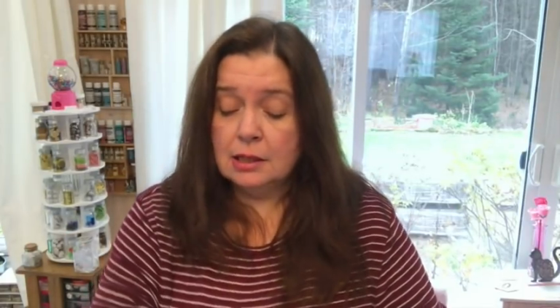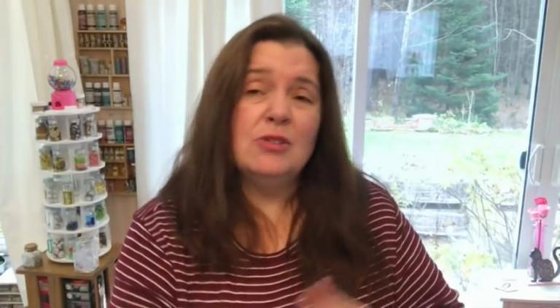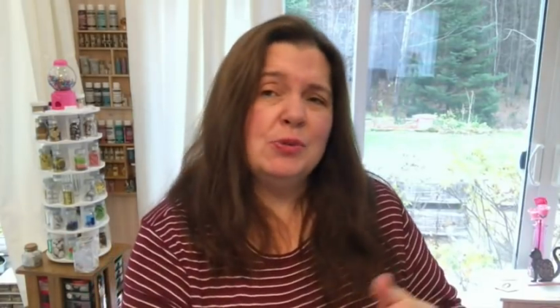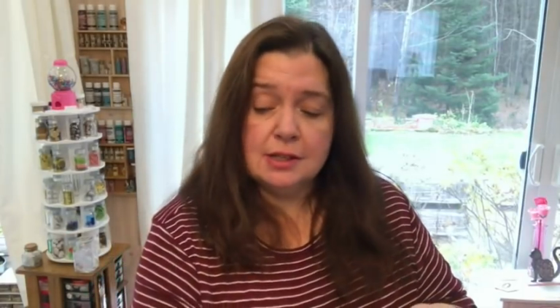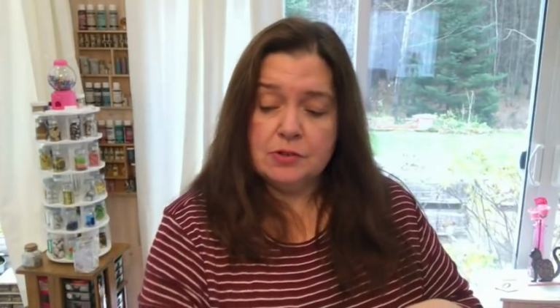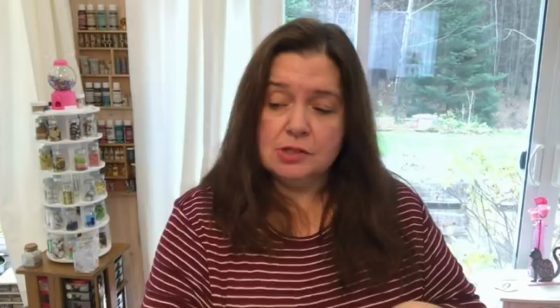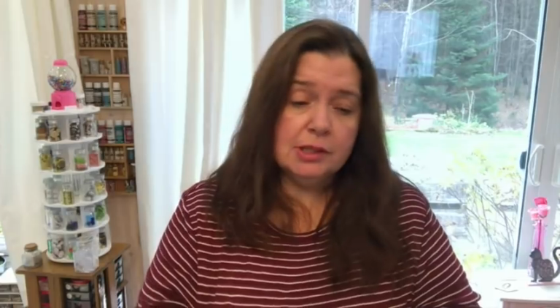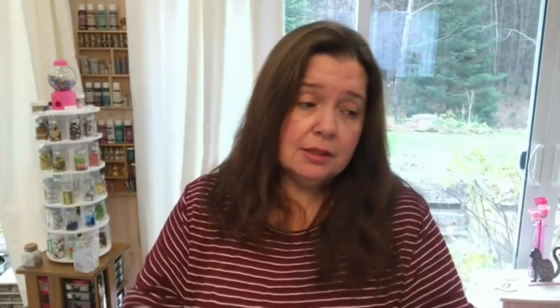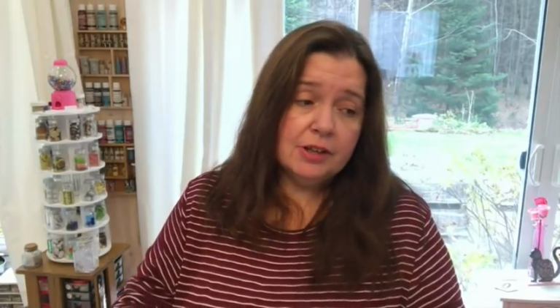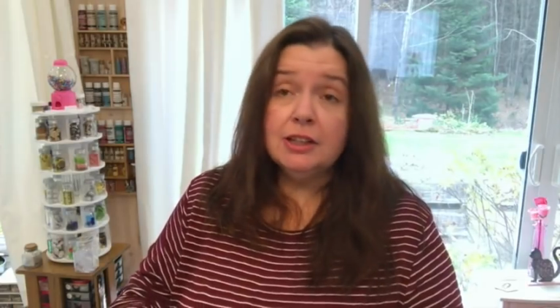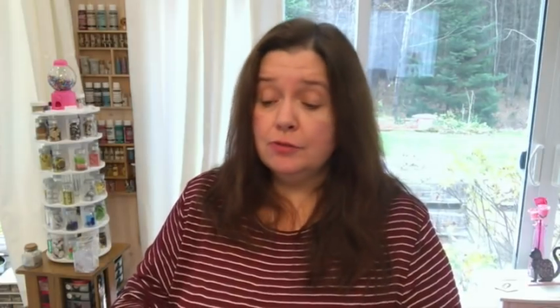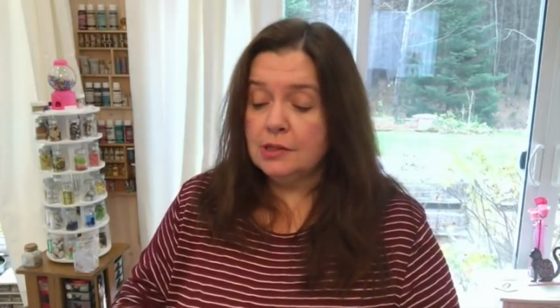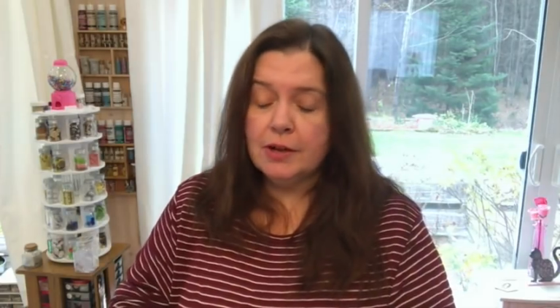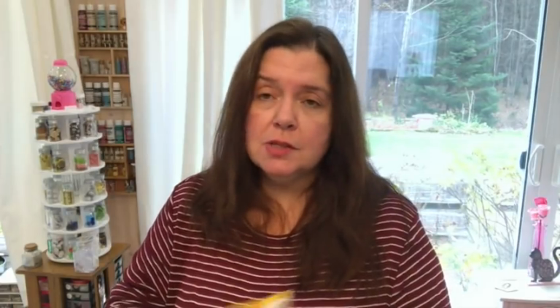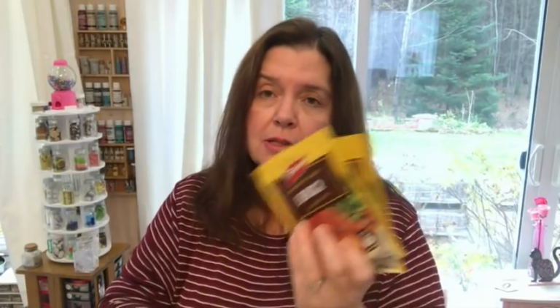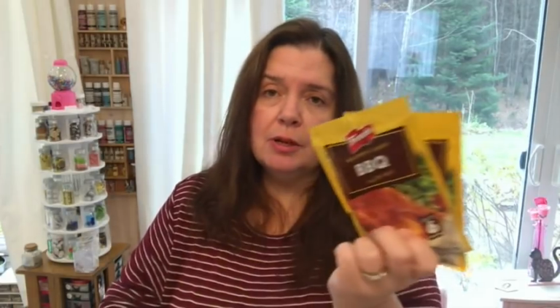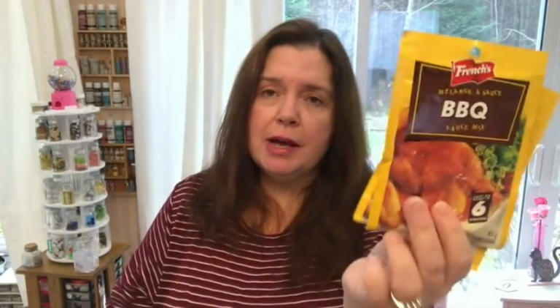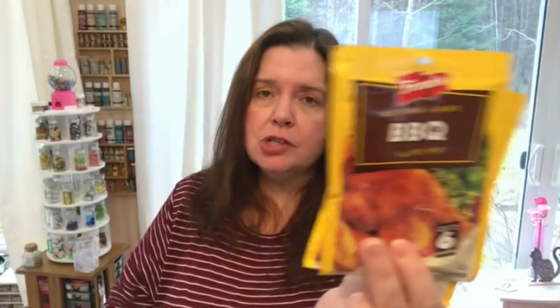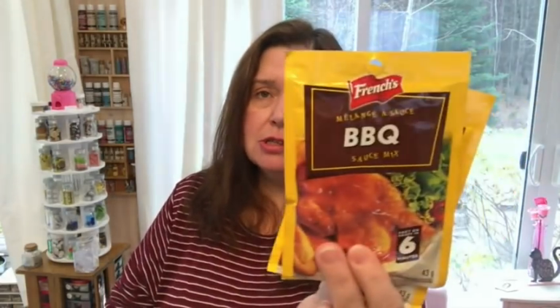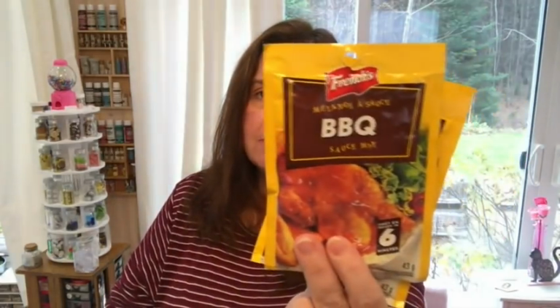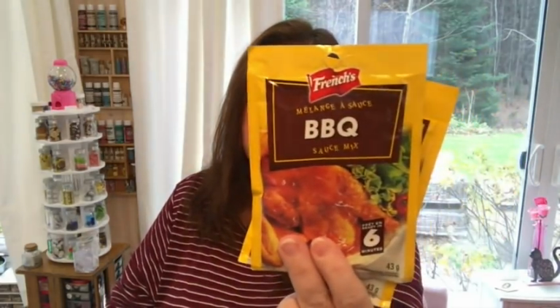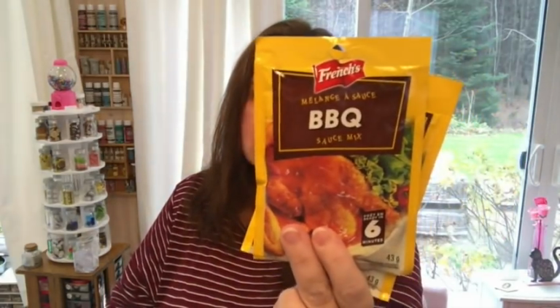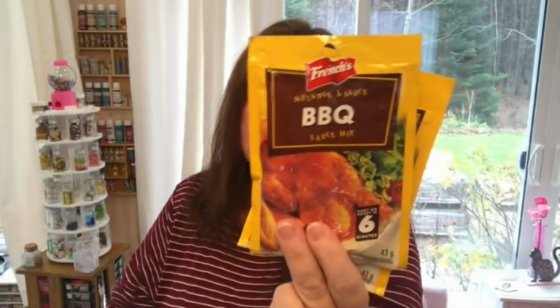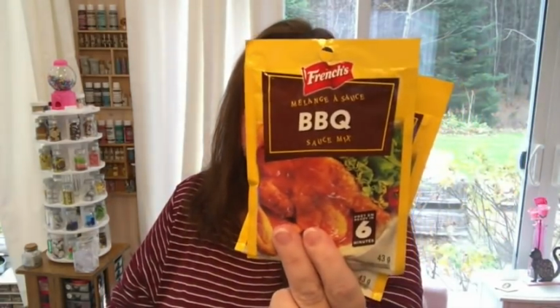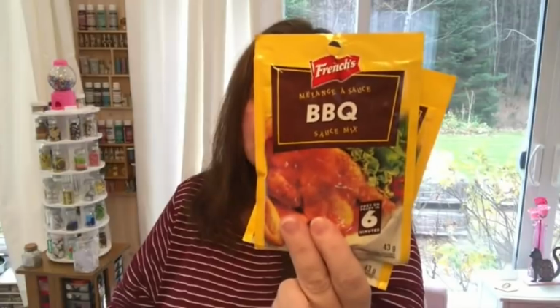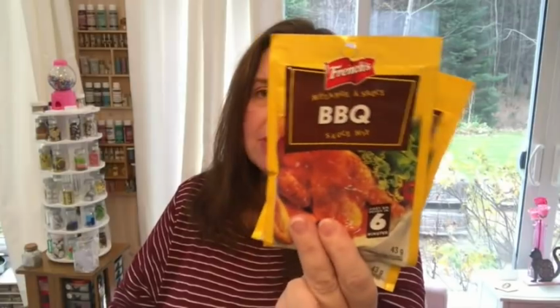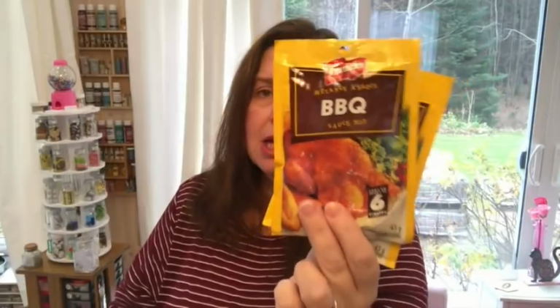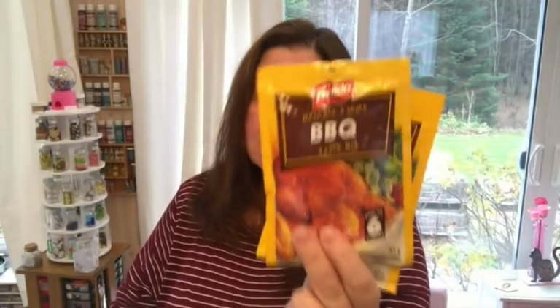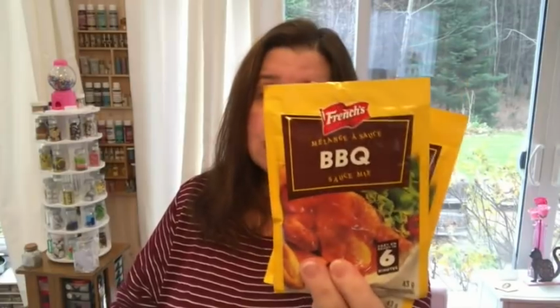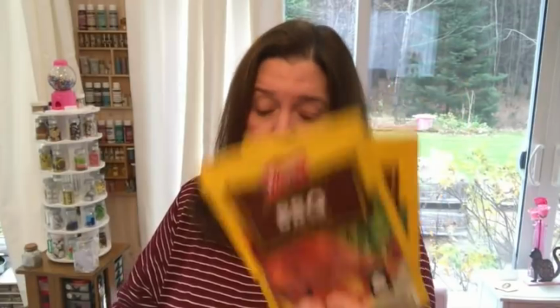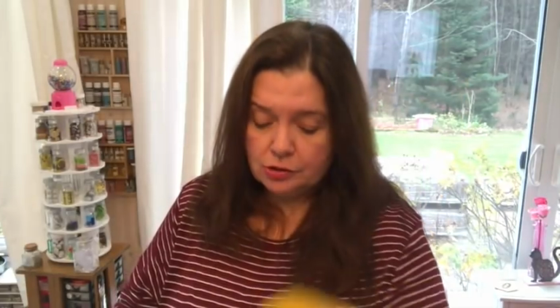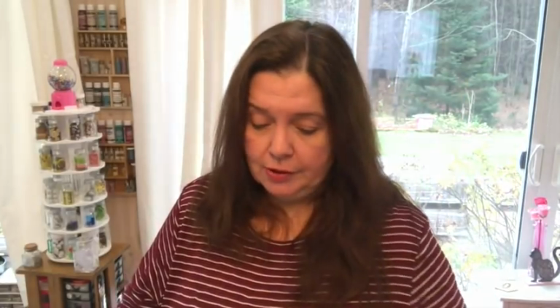For food stuff, there's really very little. I just picked up a couple of pouches of the French's barbecue gravy. These are two for $1.25.